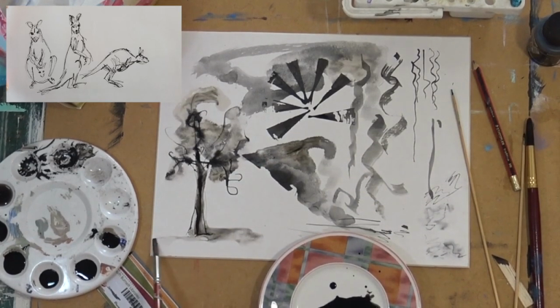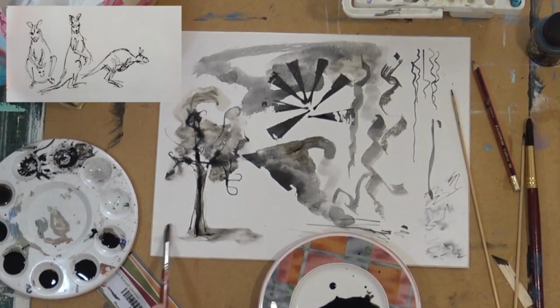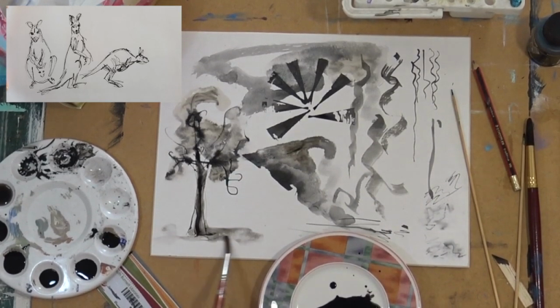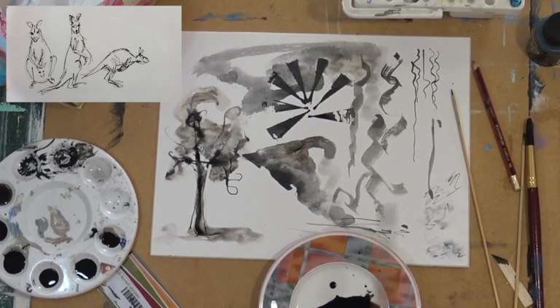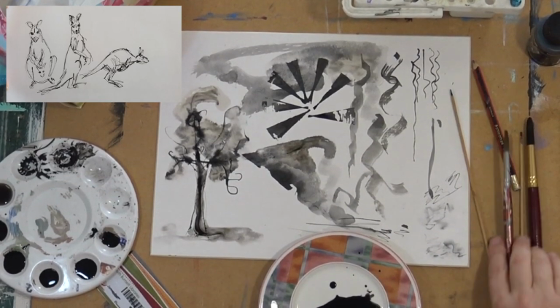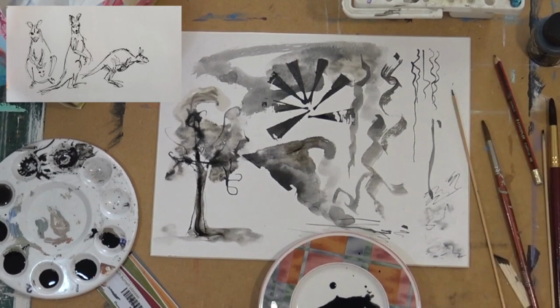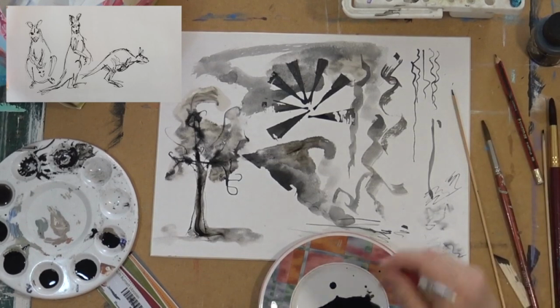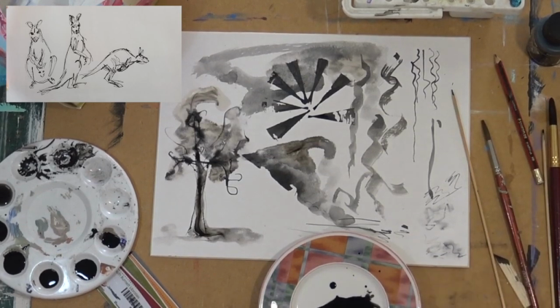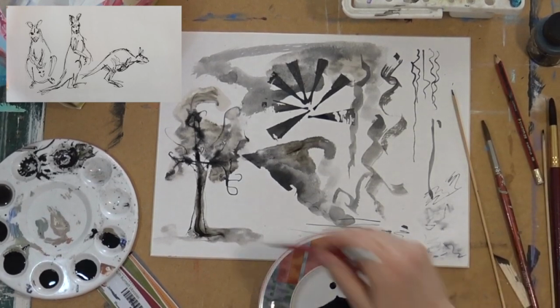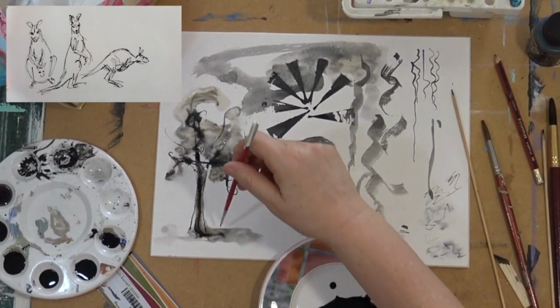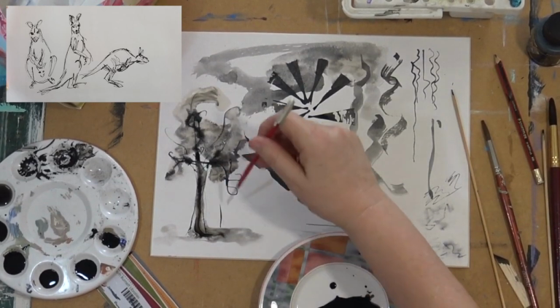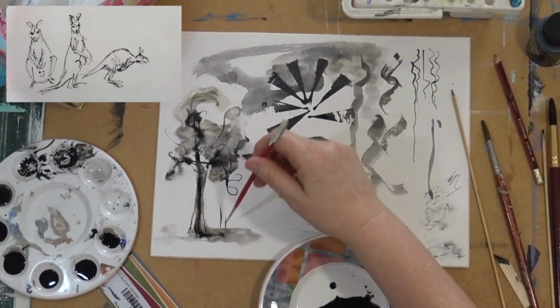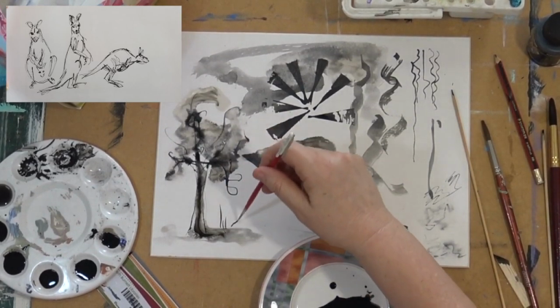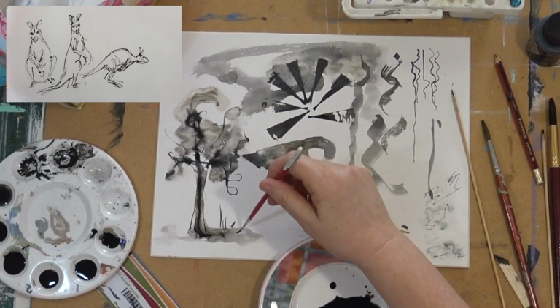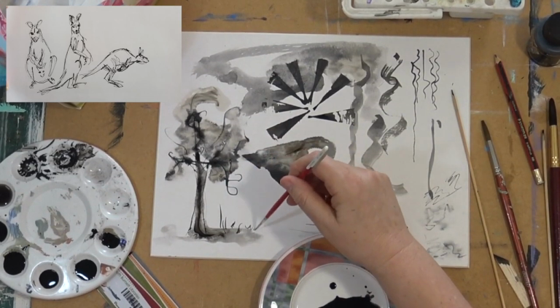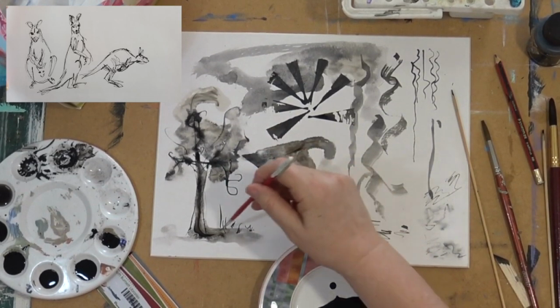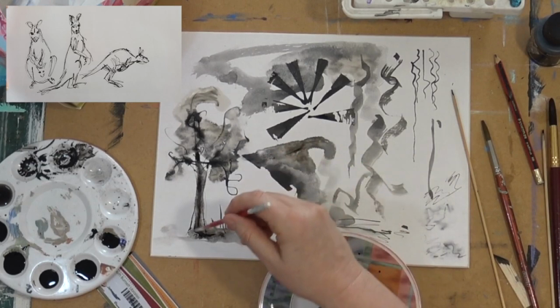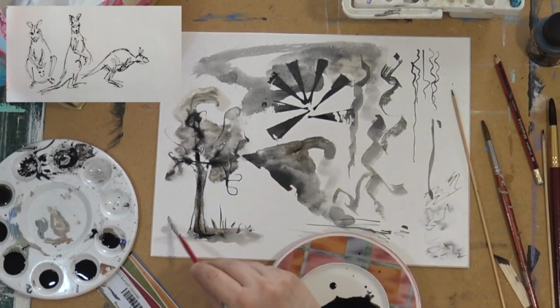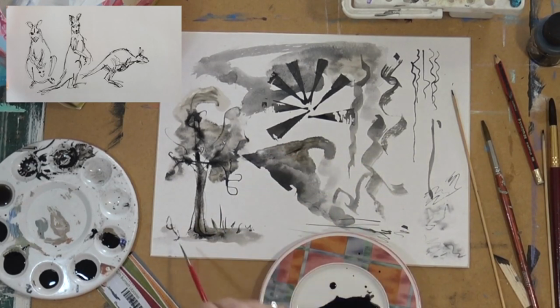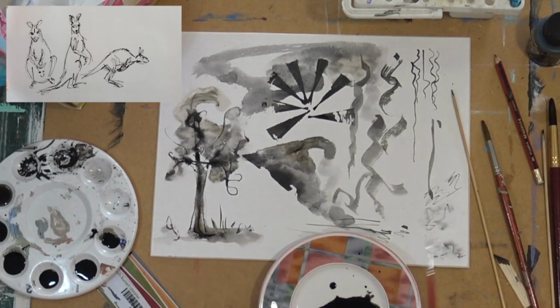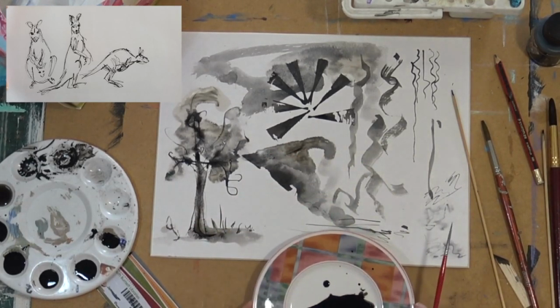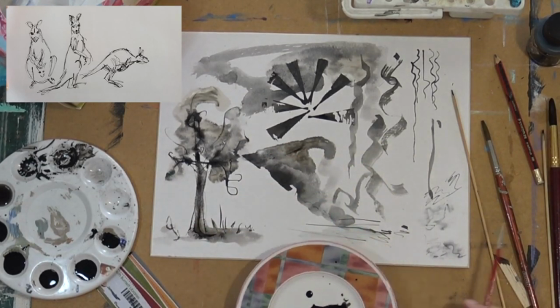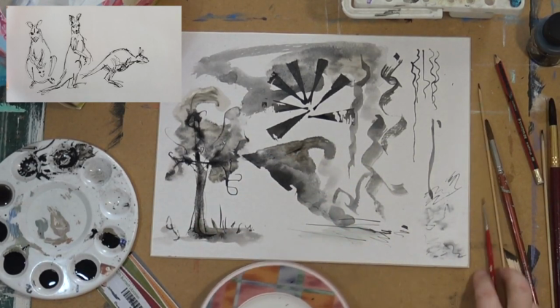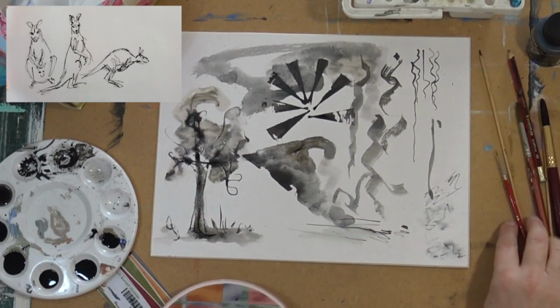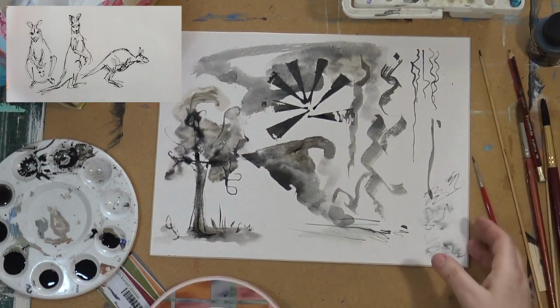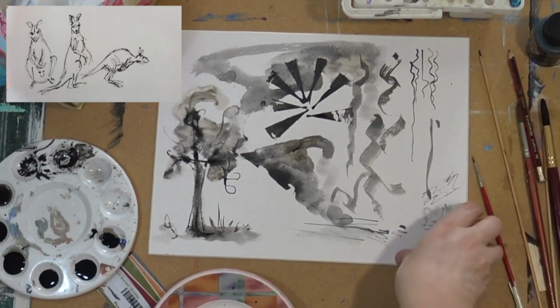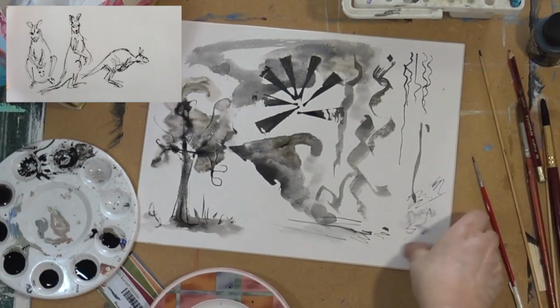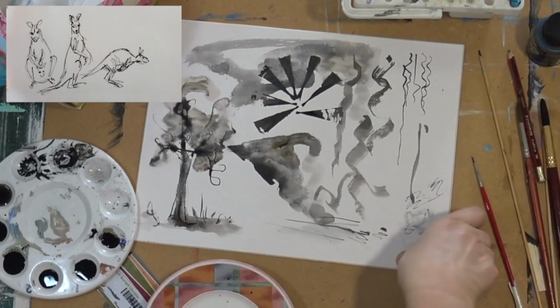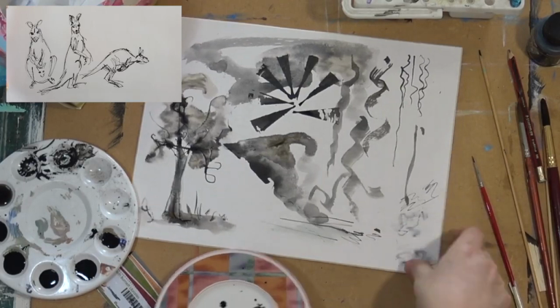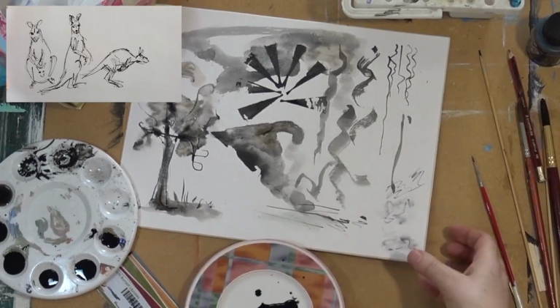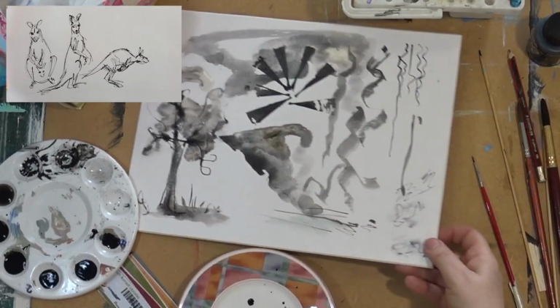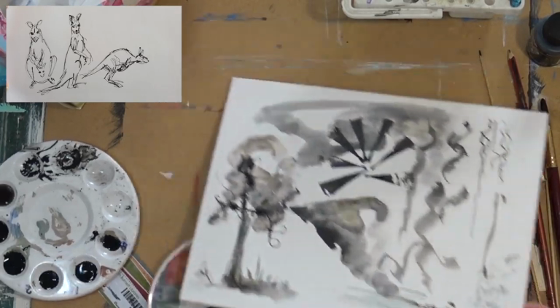I find pen and ink really good to do if I'm going out into the bush to do some rough sketches before doing an oil painting. It's a very quick medium to work in and tonal value is really good — it saves all that shading in pencil.